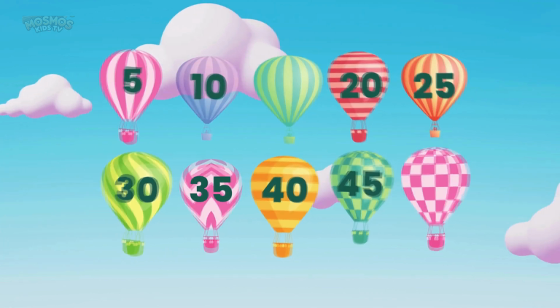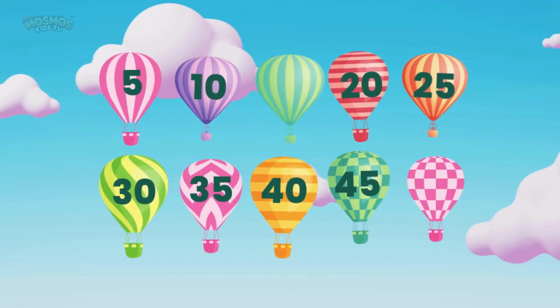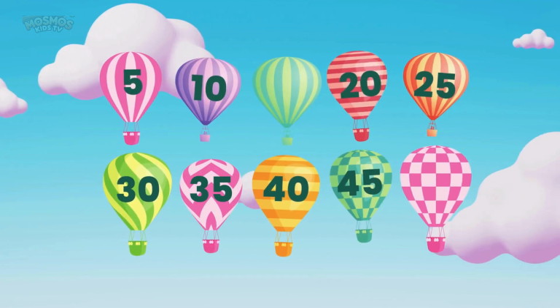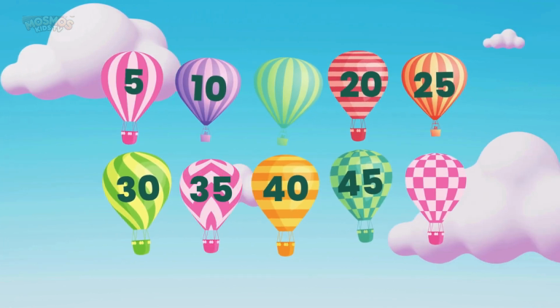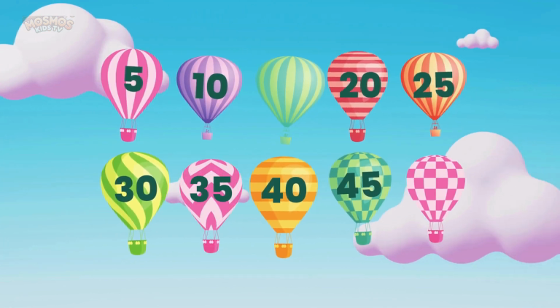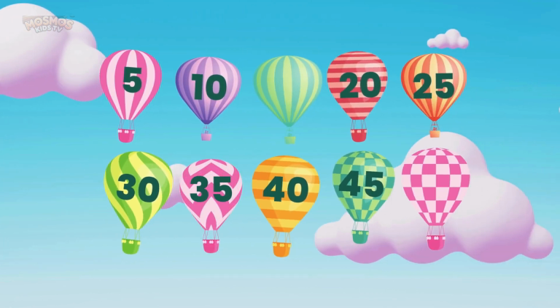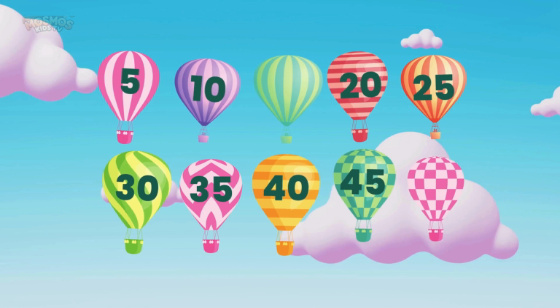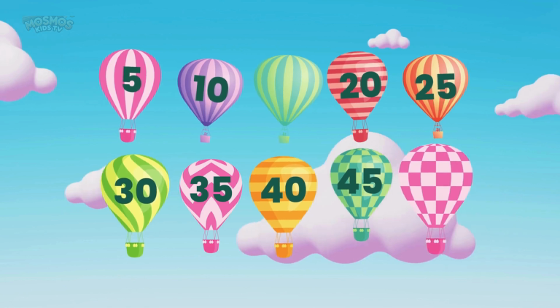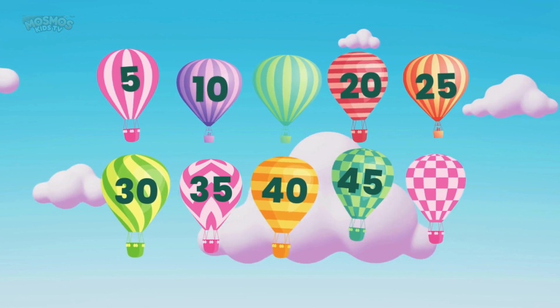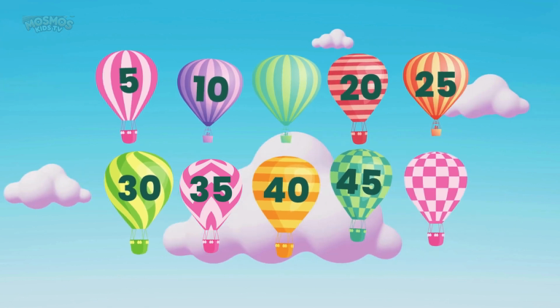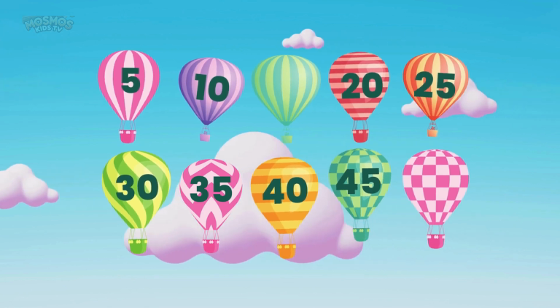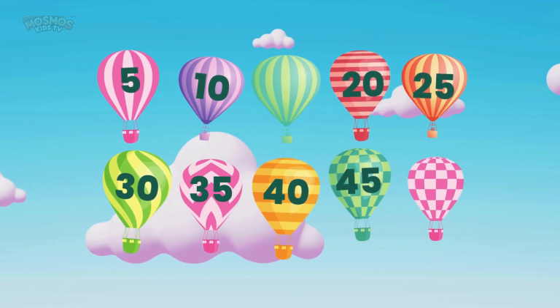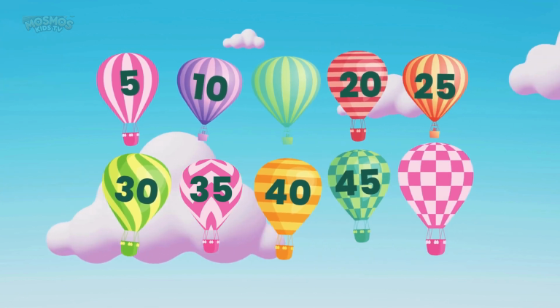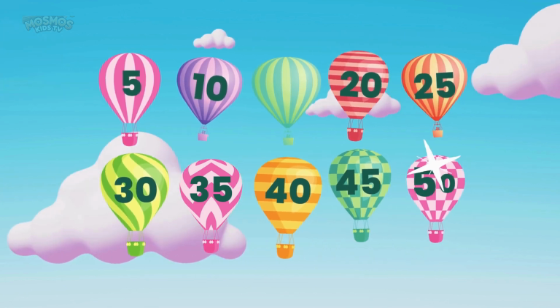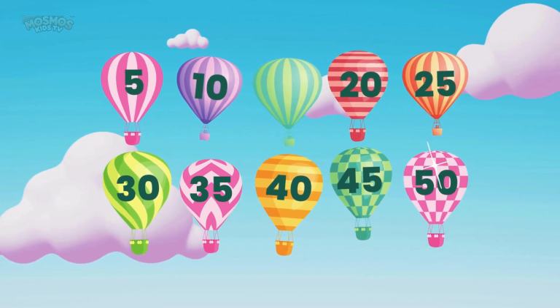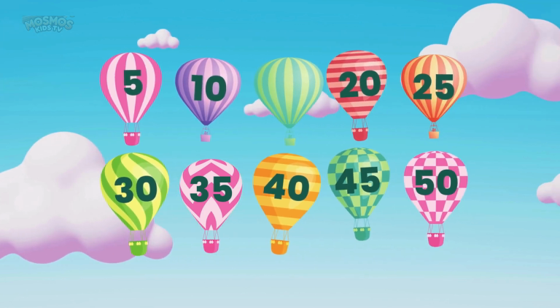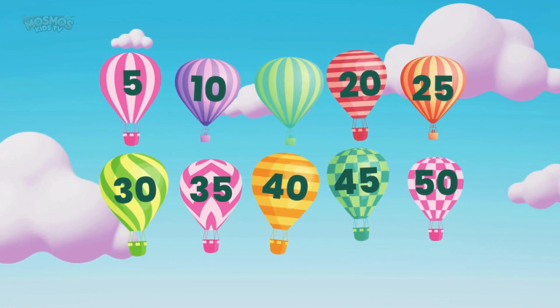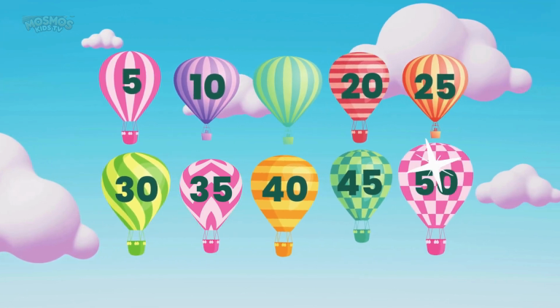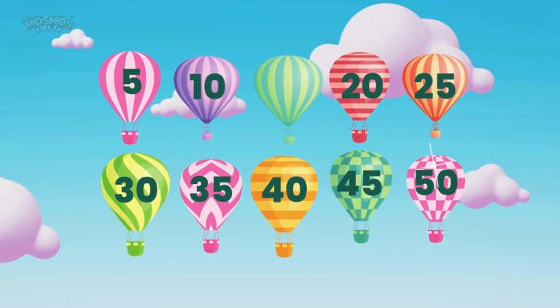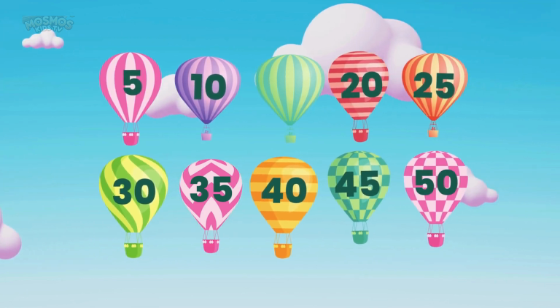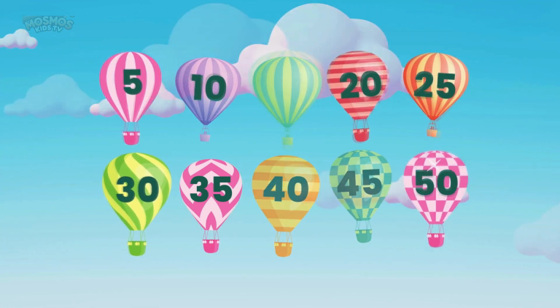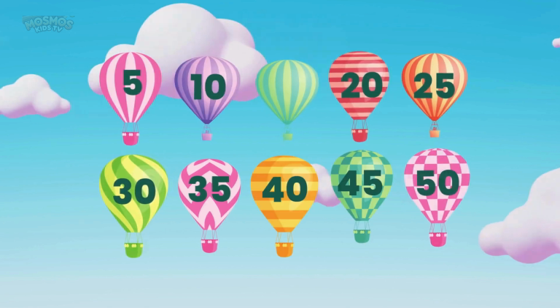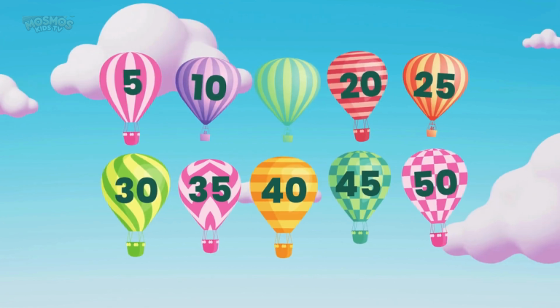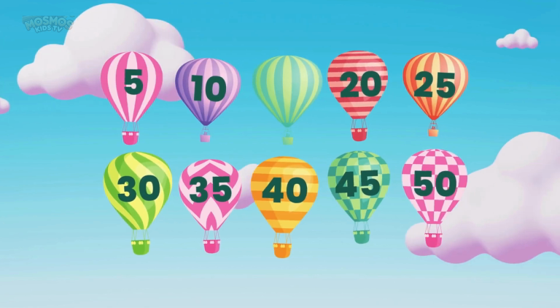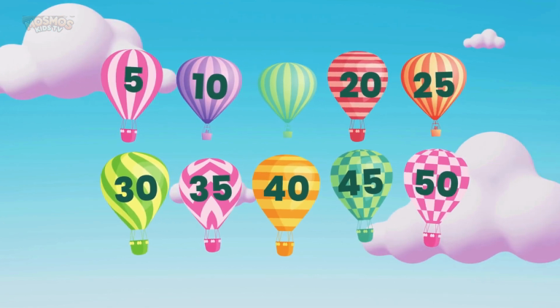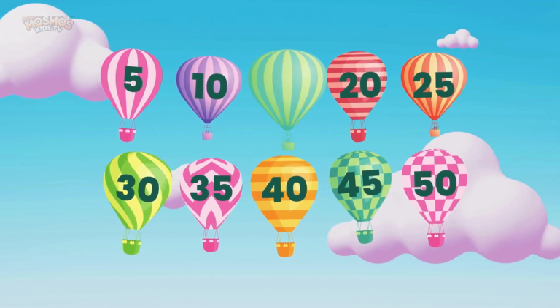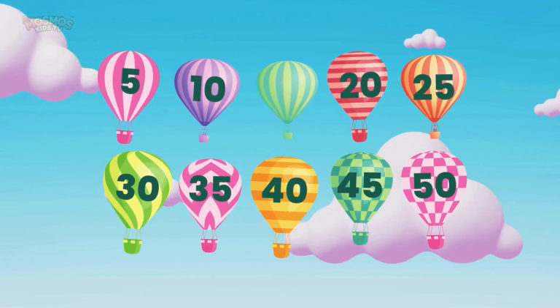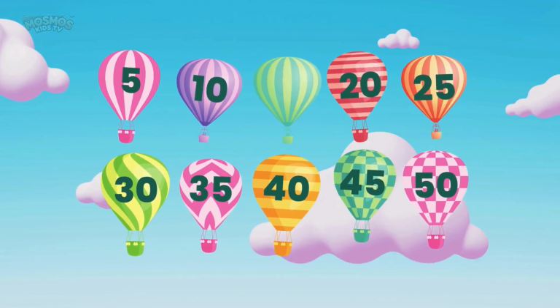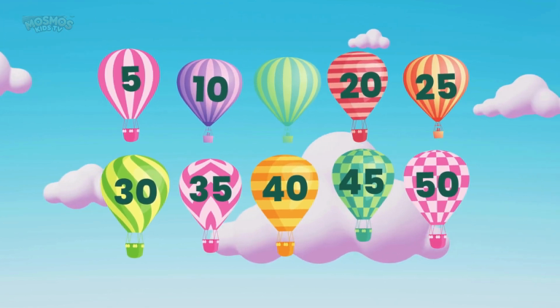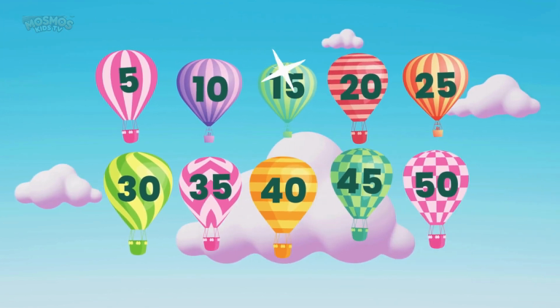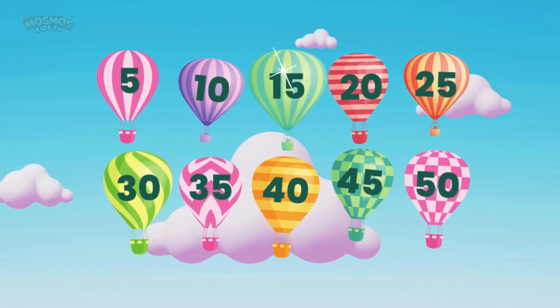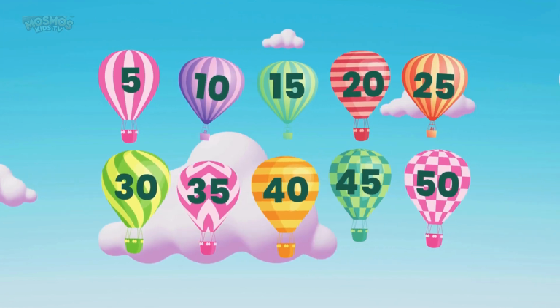Here's another one. What number comes after forty-five? That's right, fifty. Now what number comes before twenty? That's right, fifteen.